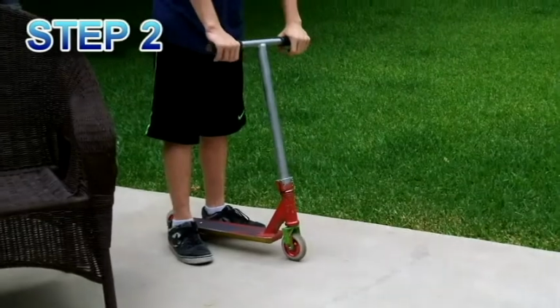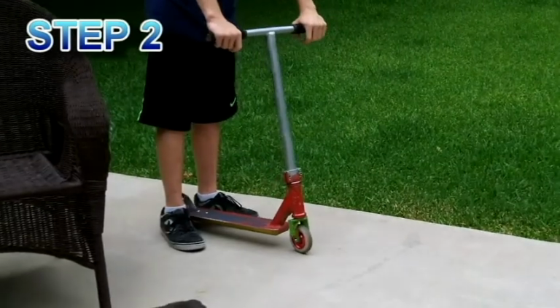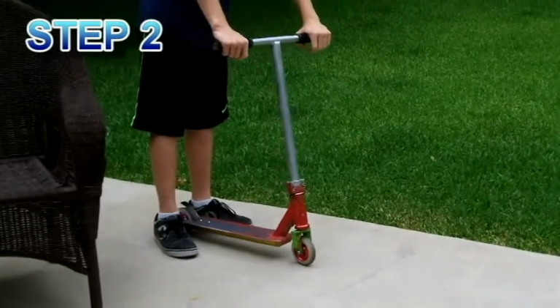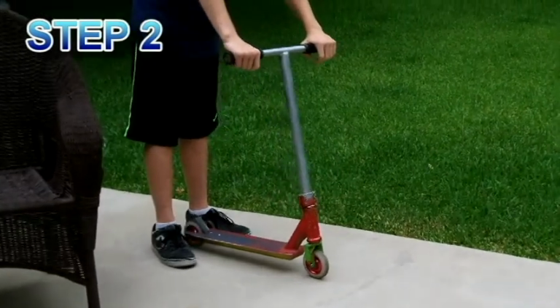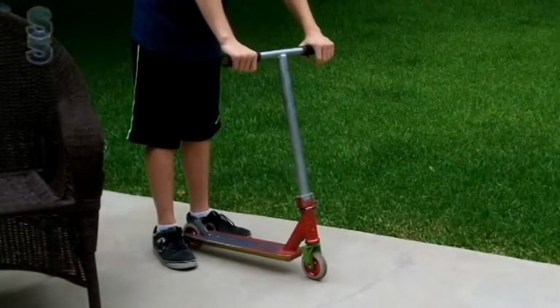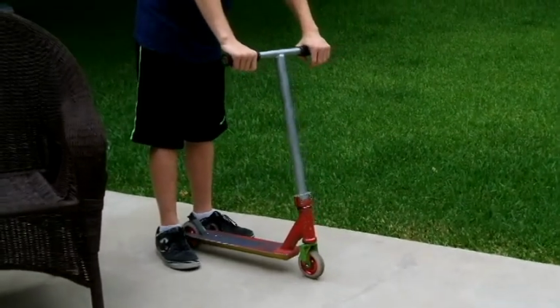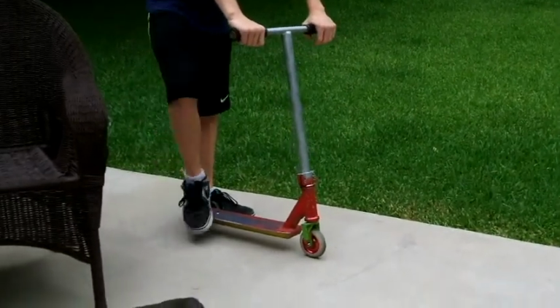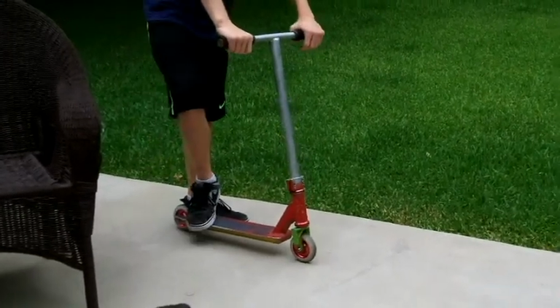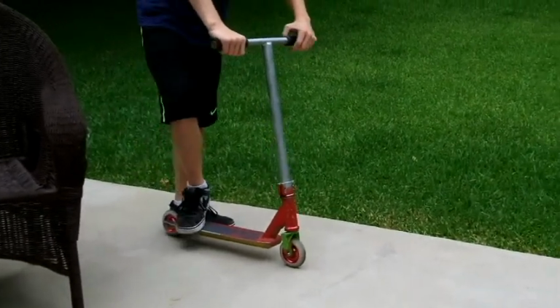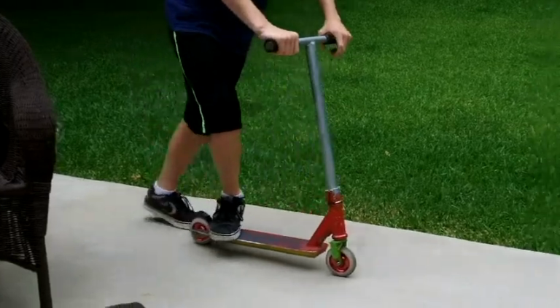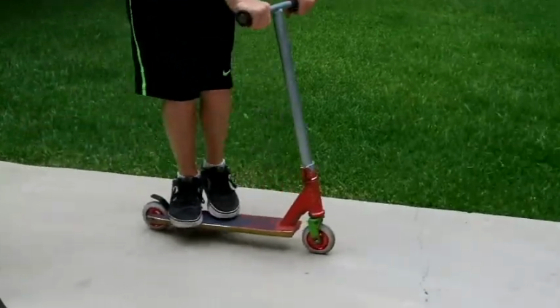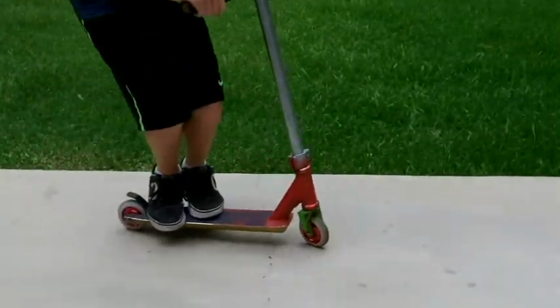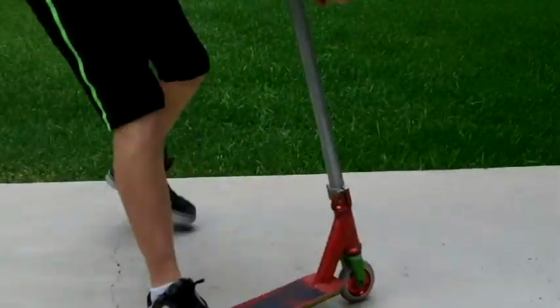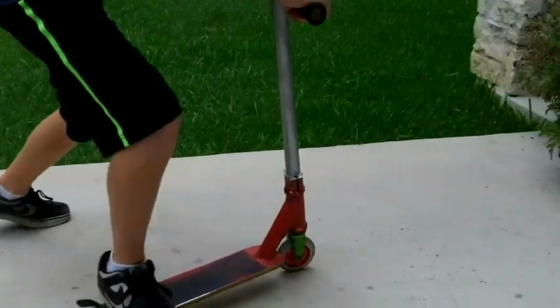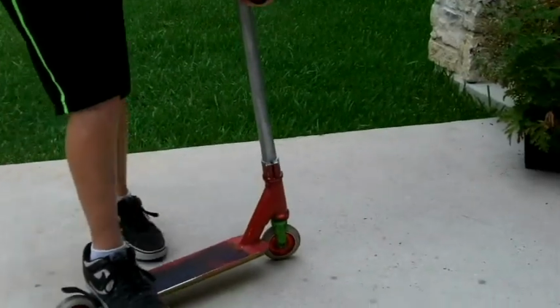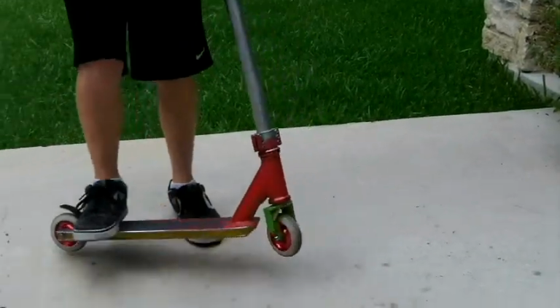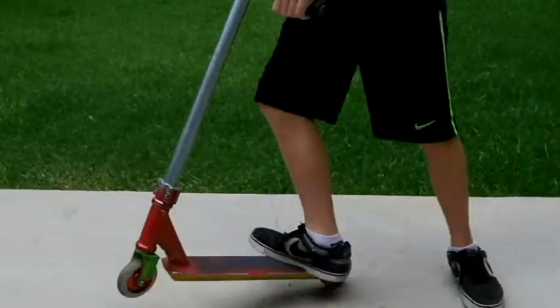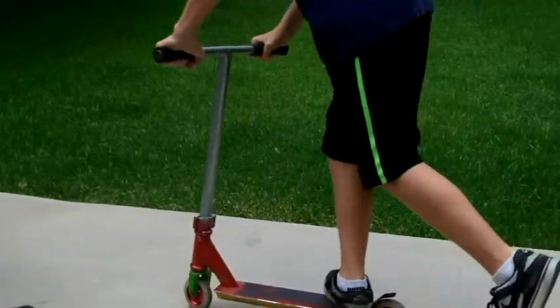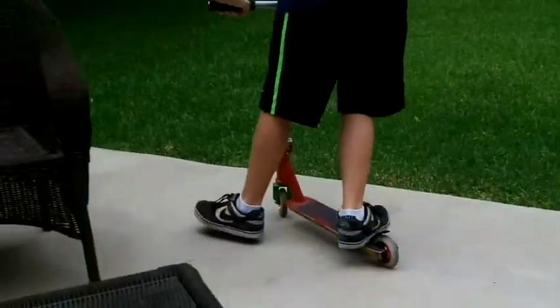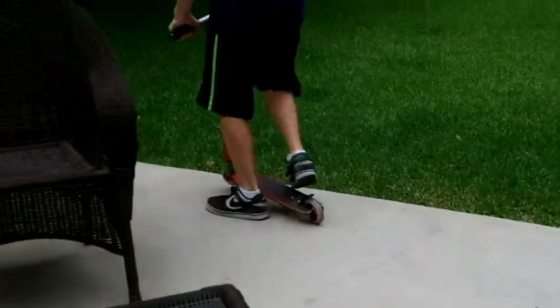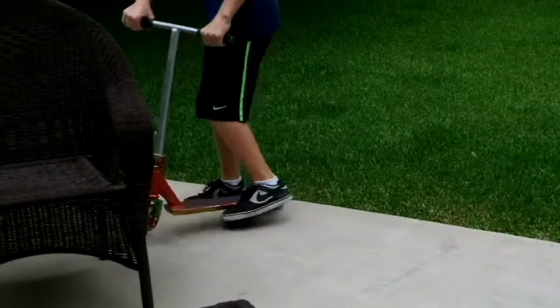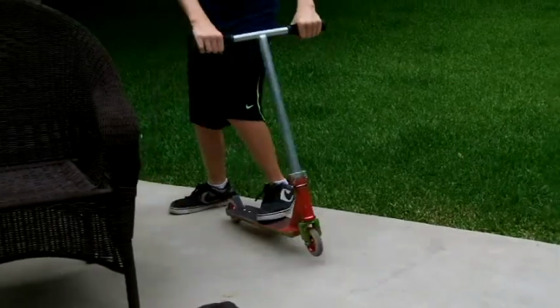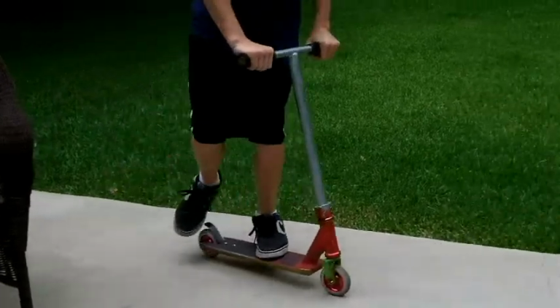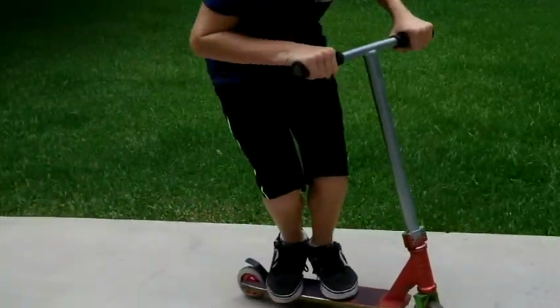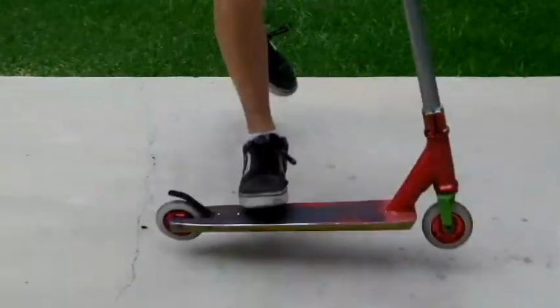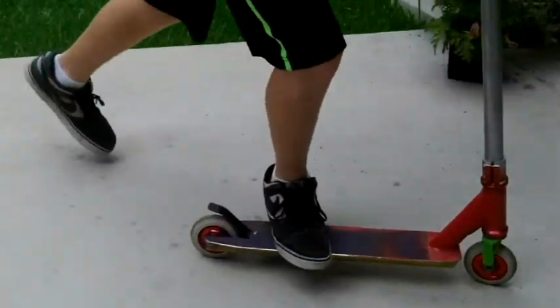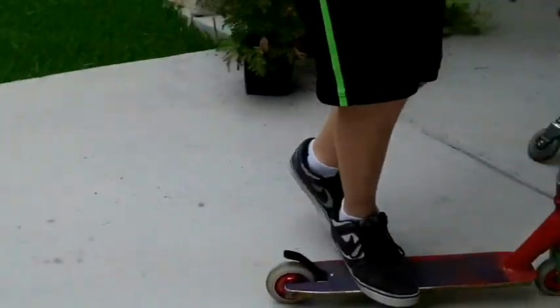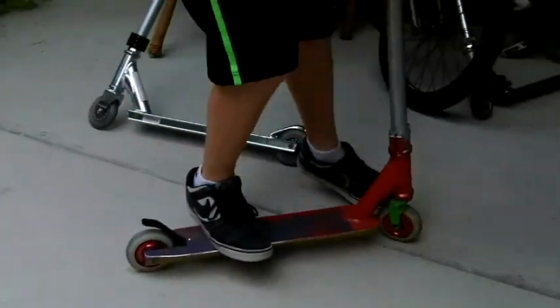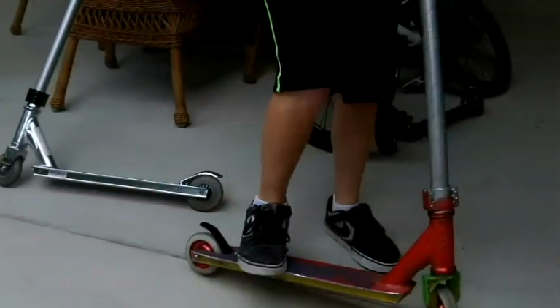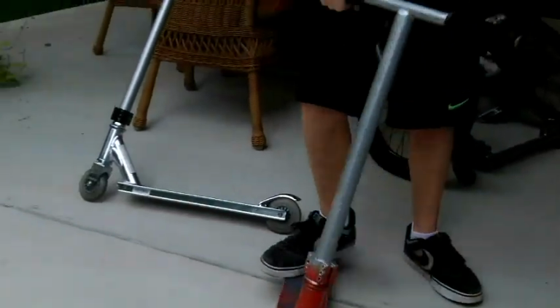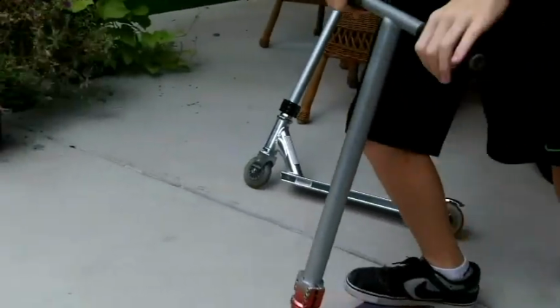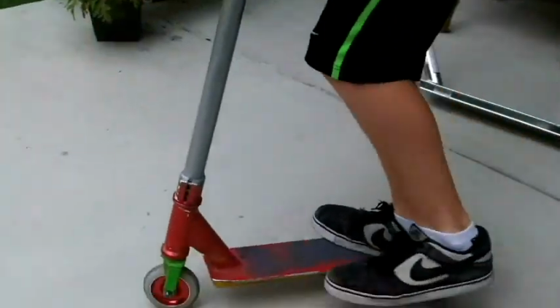First step — next step is to jump and try to catch, and try to put one foot on. So you can try, and once you can do this consistently, putting a foot on, you can try landing with two feet.